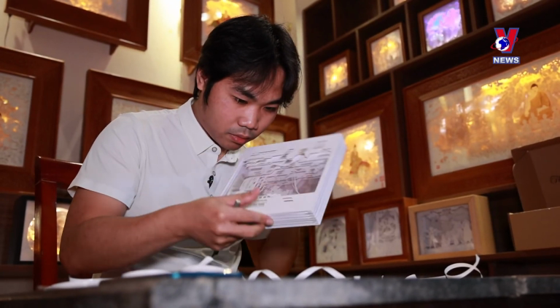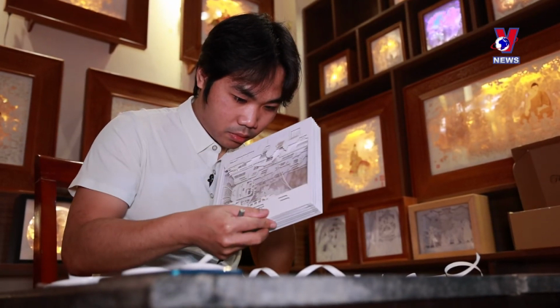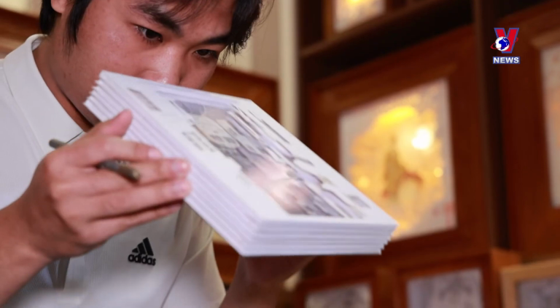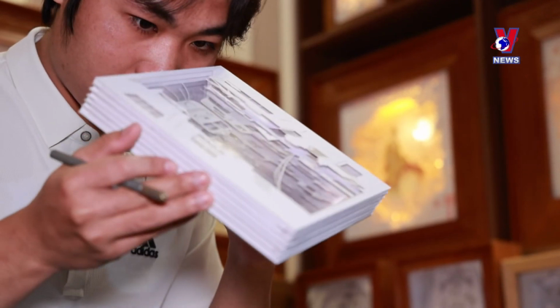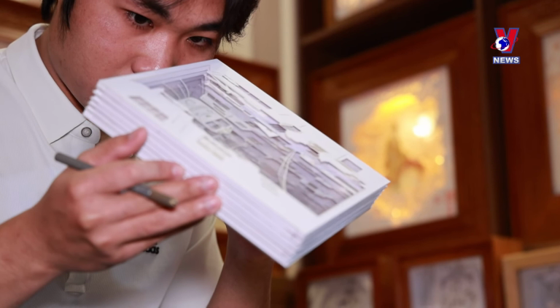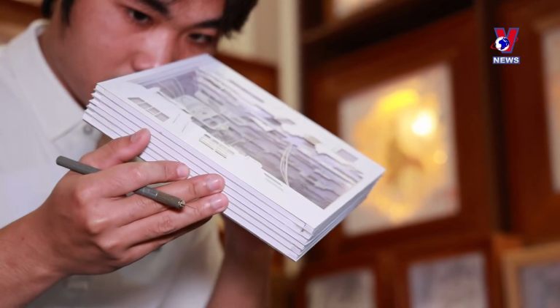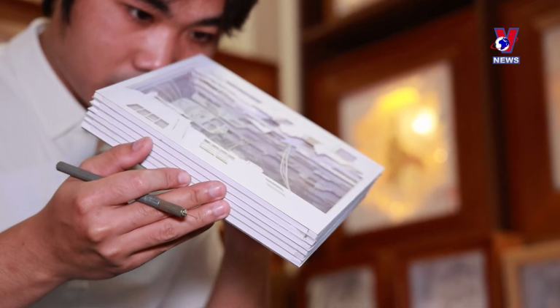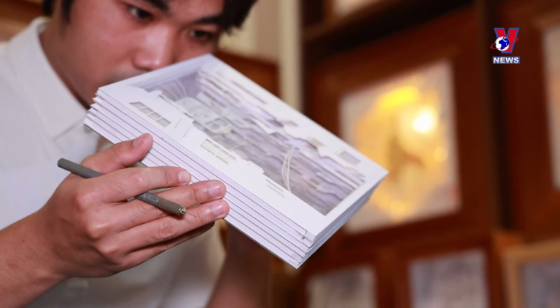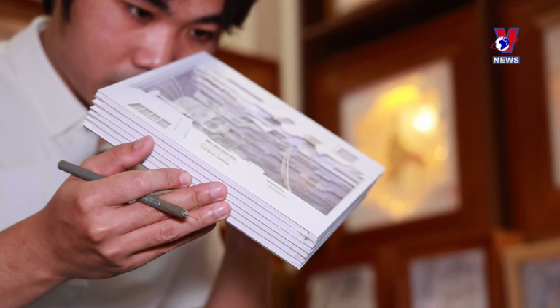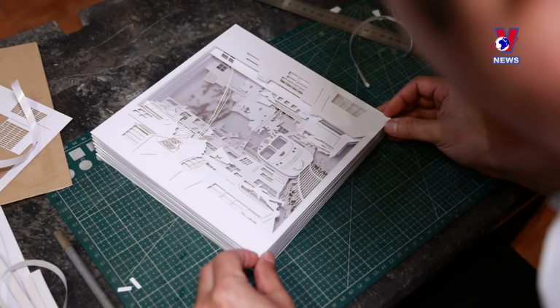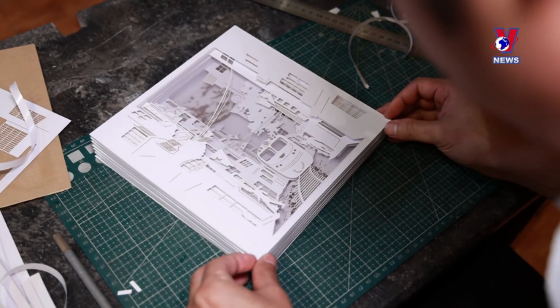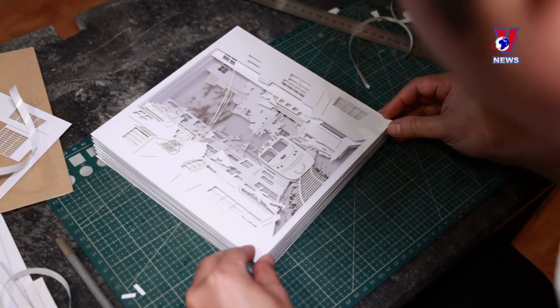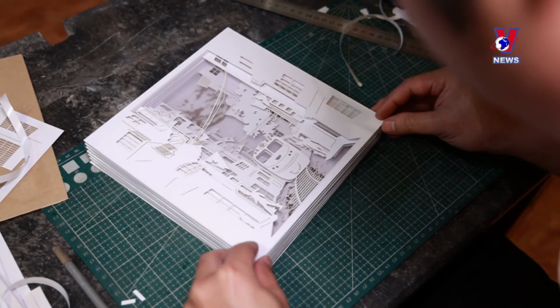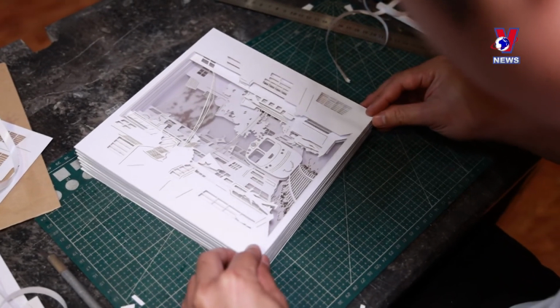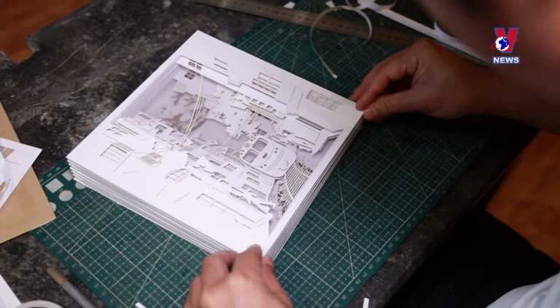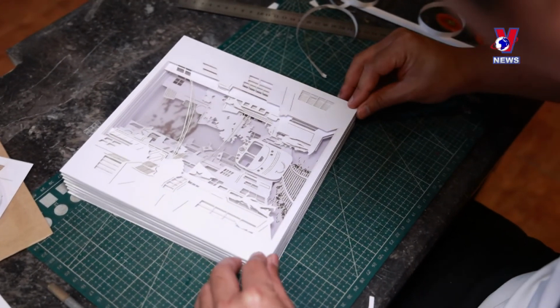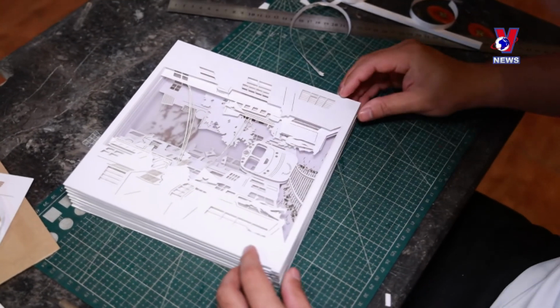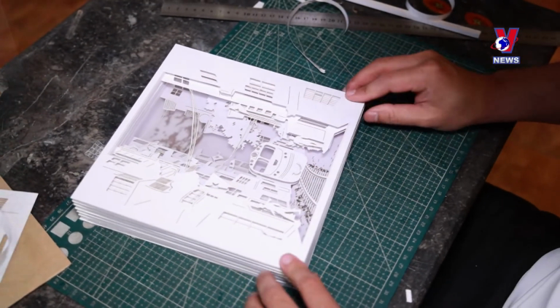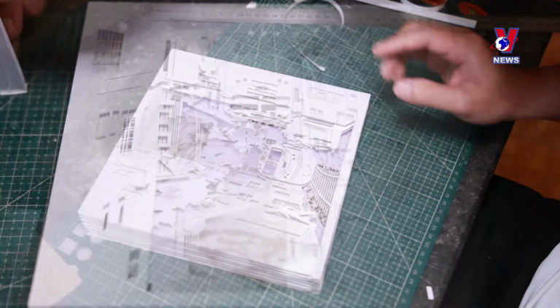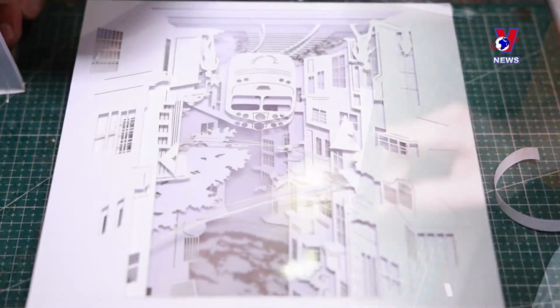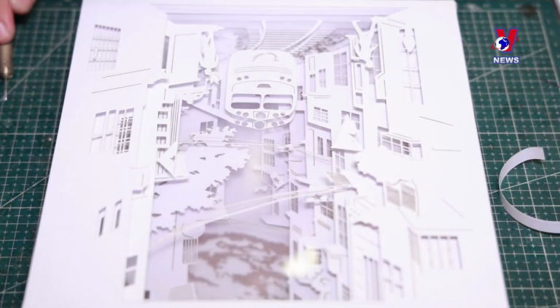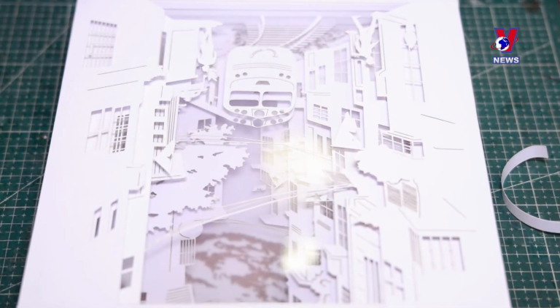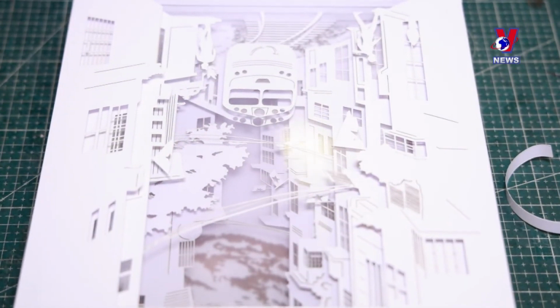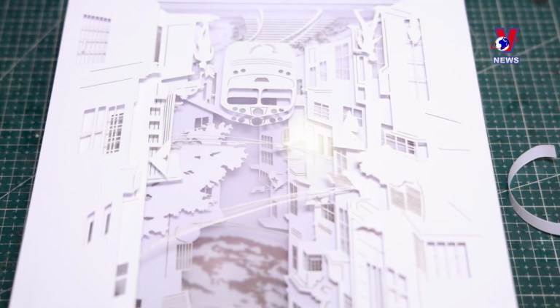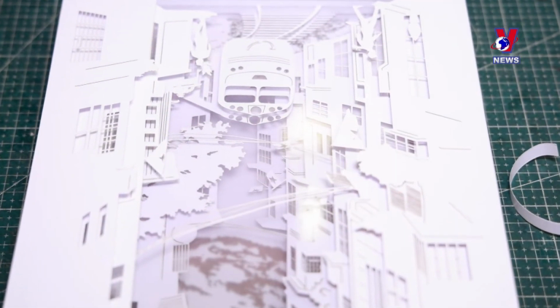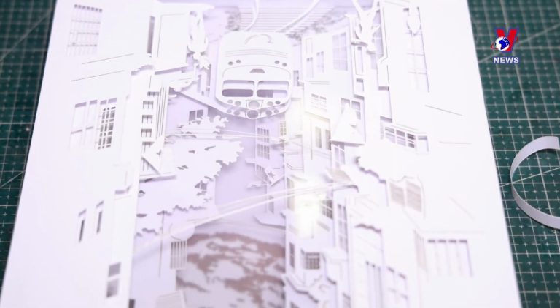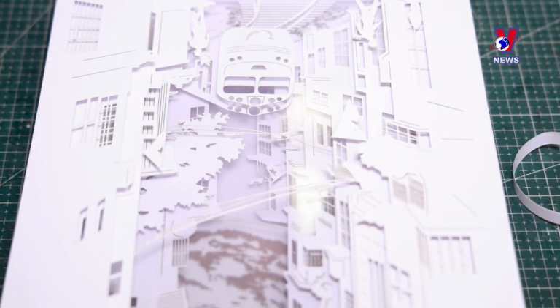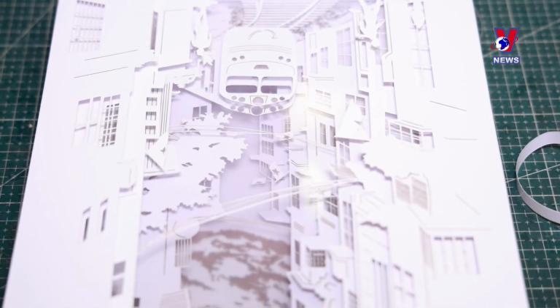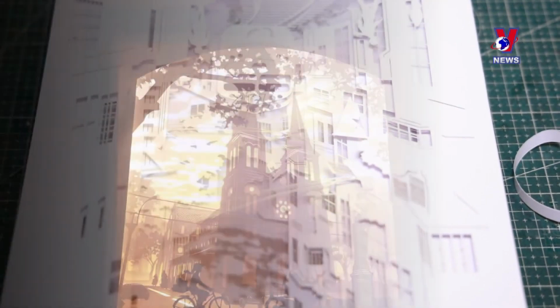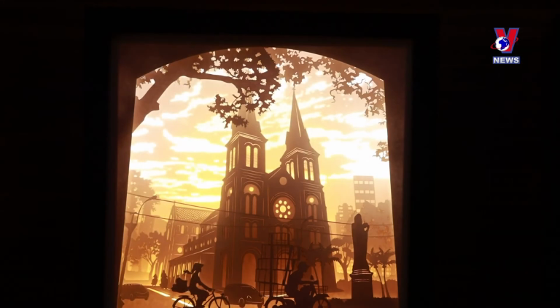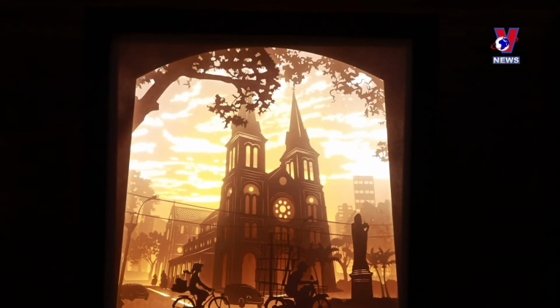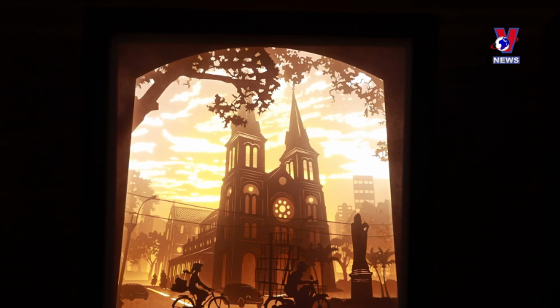Duy's 3D light boxes have received a warm welcome from local people. He plans to make more featuring Vietnamese history and traditional themes, as well as more complex products to meet demand.